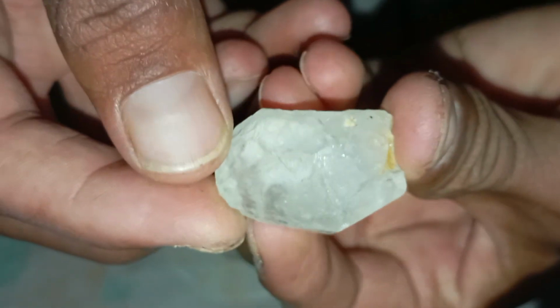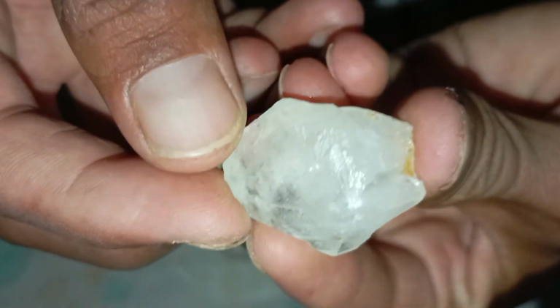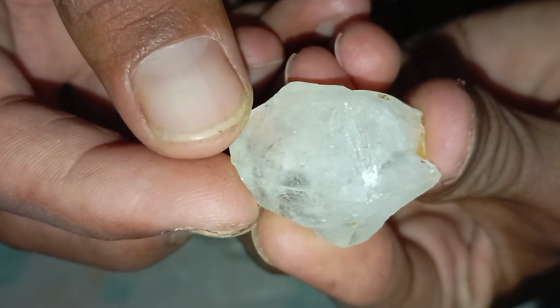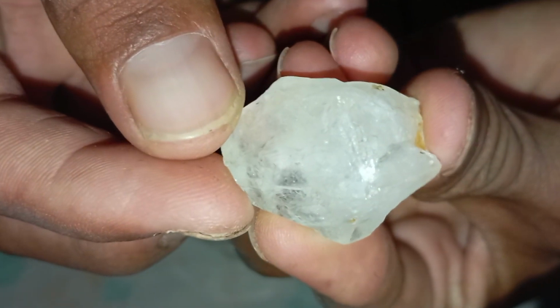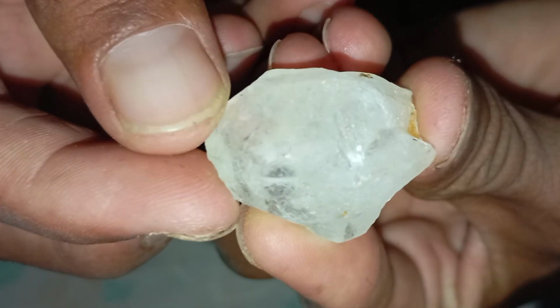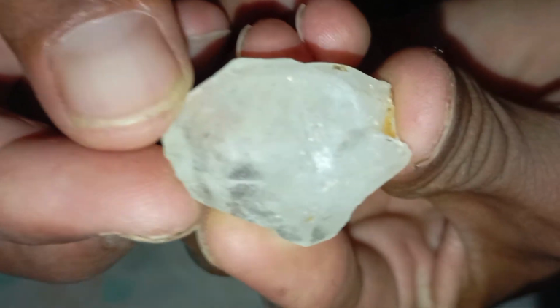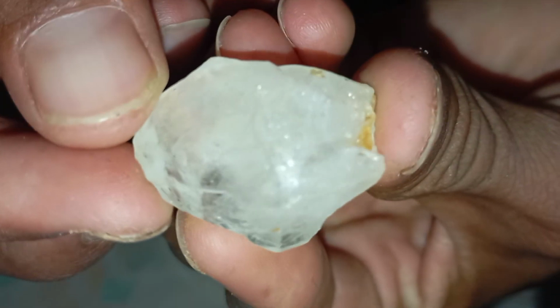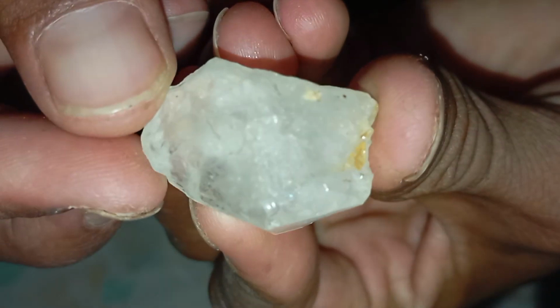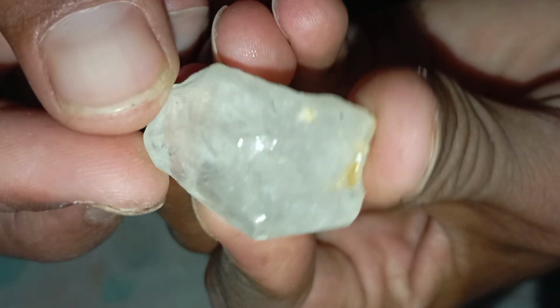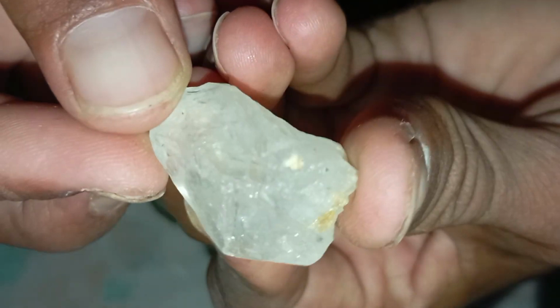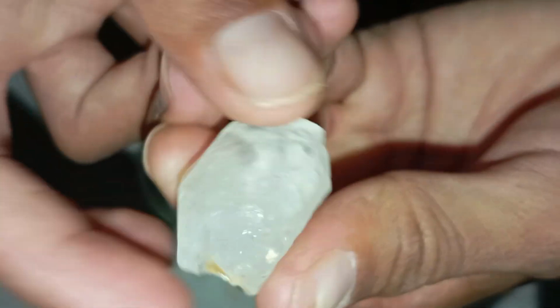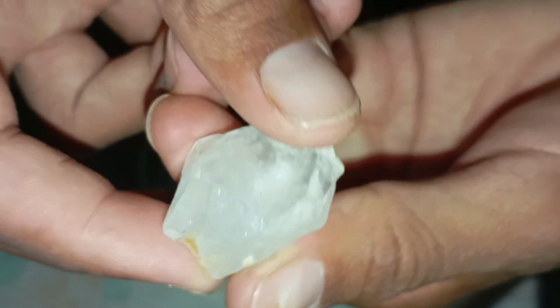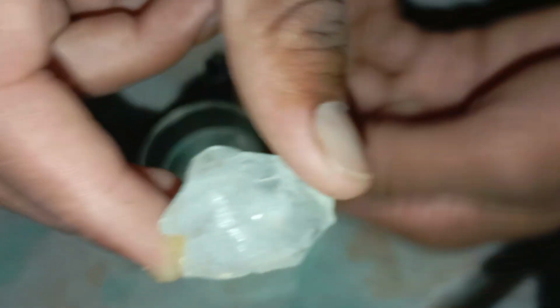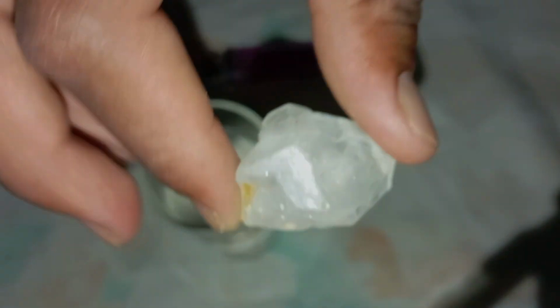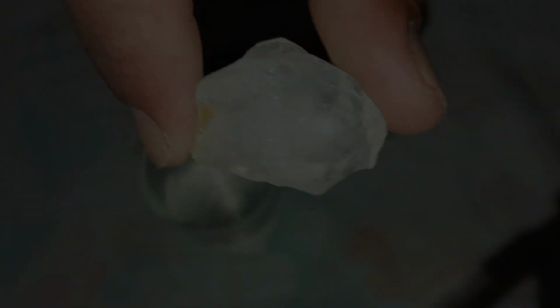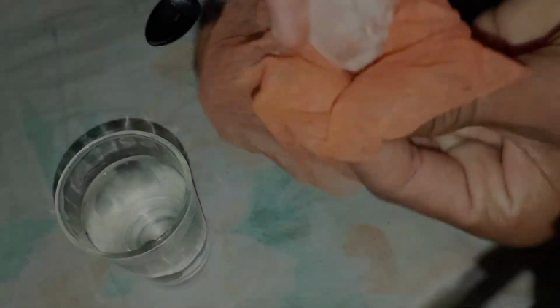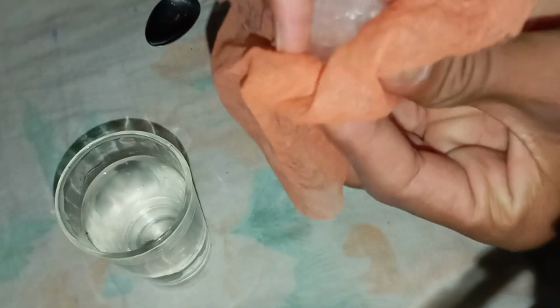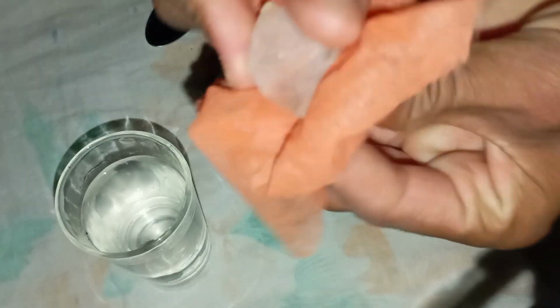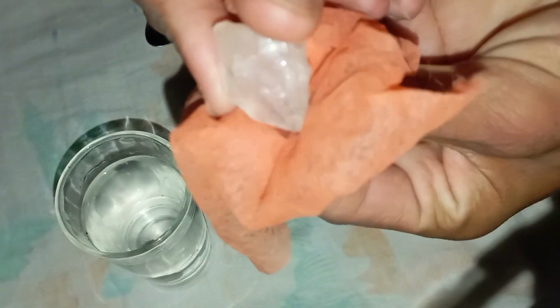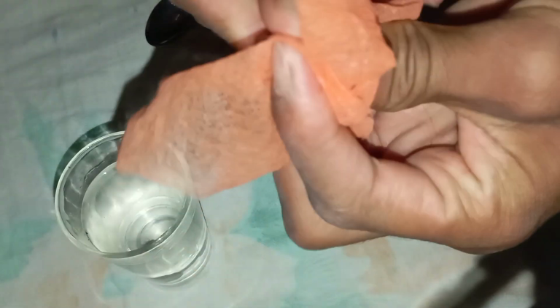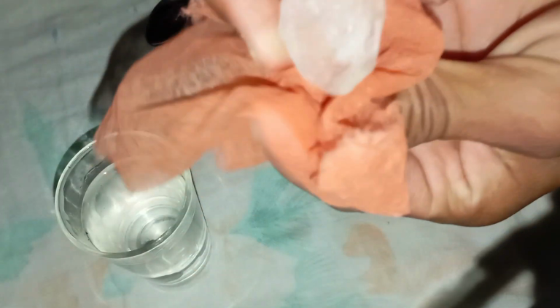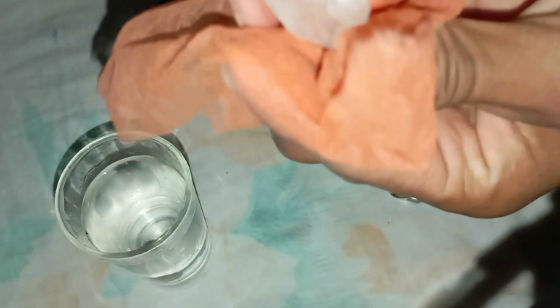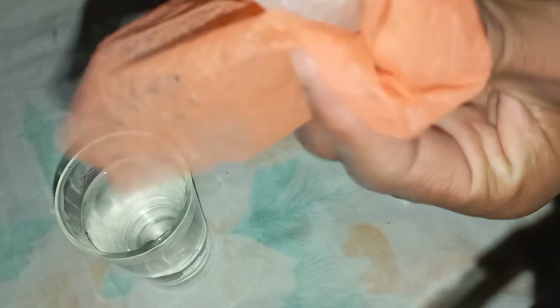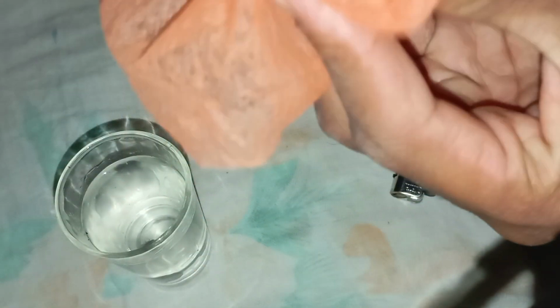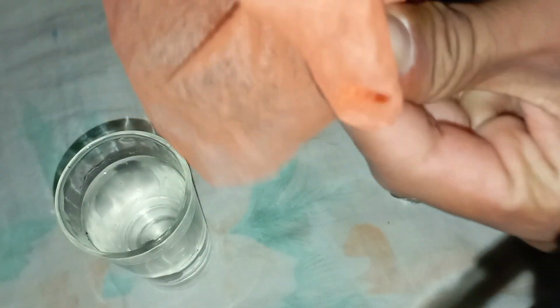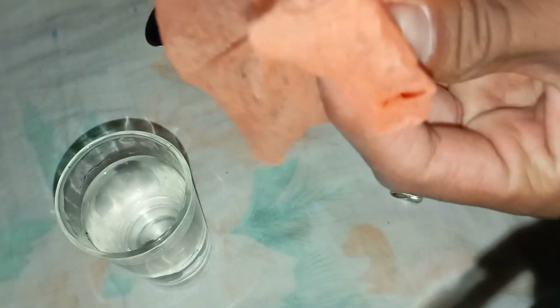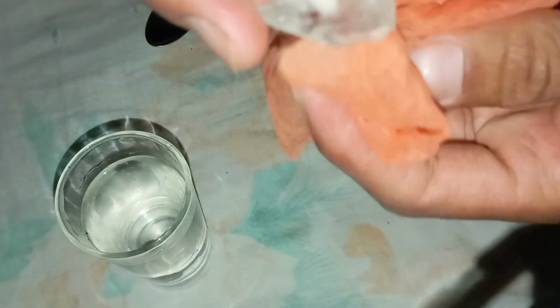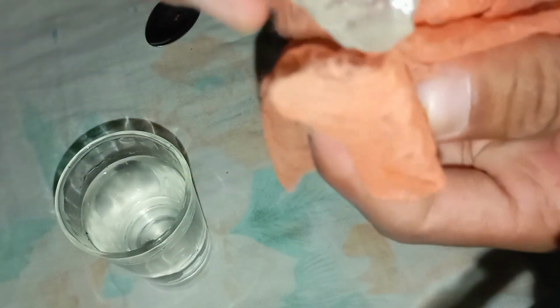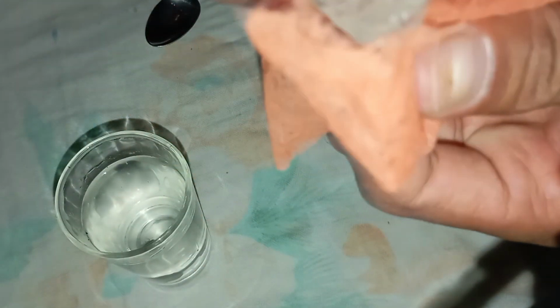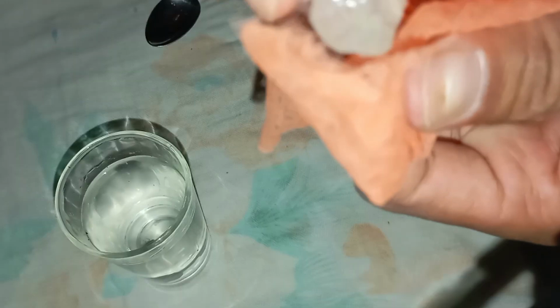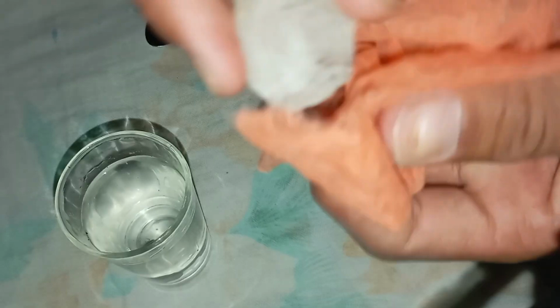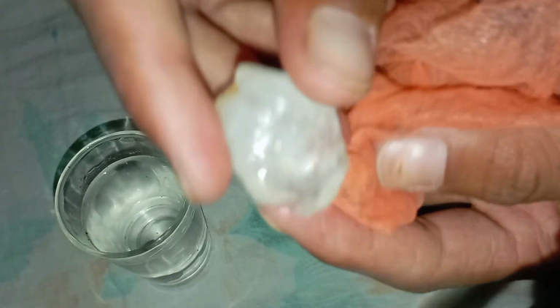2. The Water Drop Test. This is one of the simplest and safest tests. Fill a glass with normal water and drop your rough stone into it. Real diamonds are very dense — they sink immediately. Fake stones like quartz or glass will usually float or sink slowly.